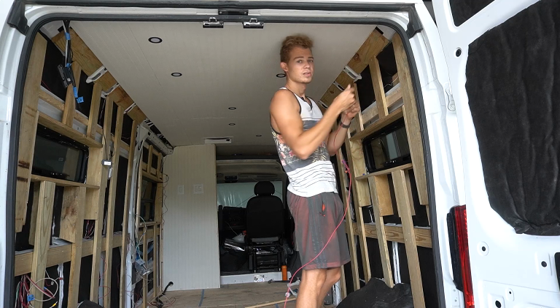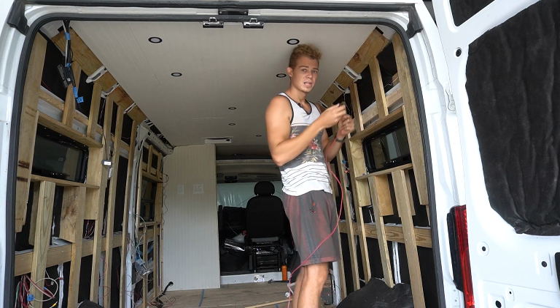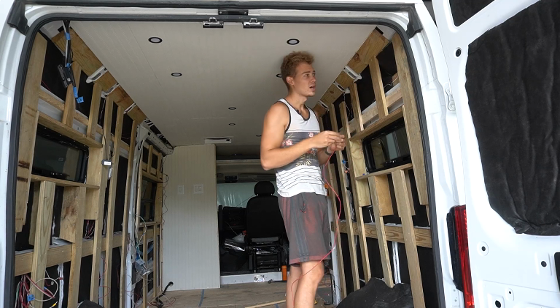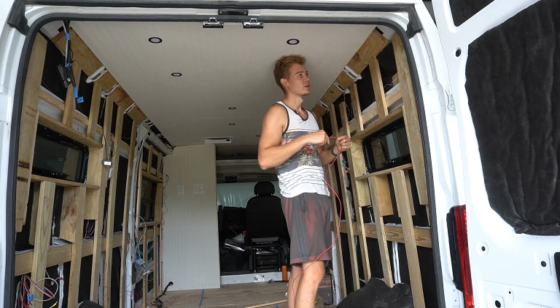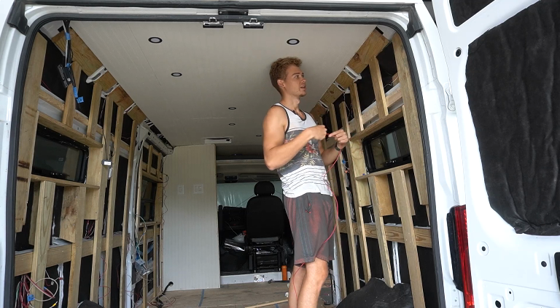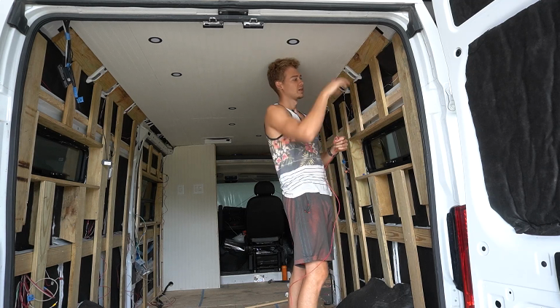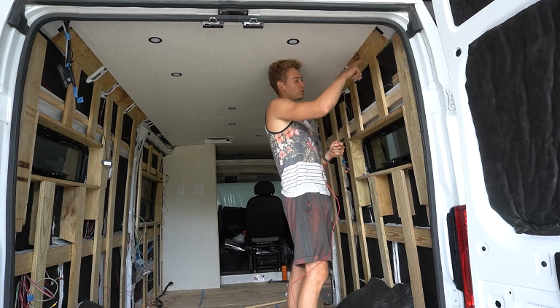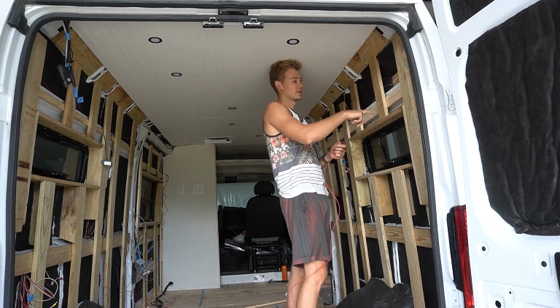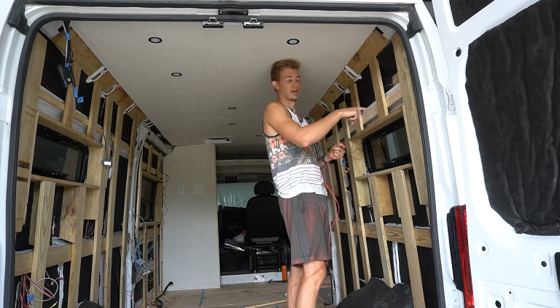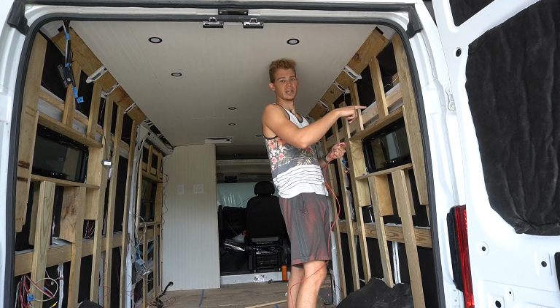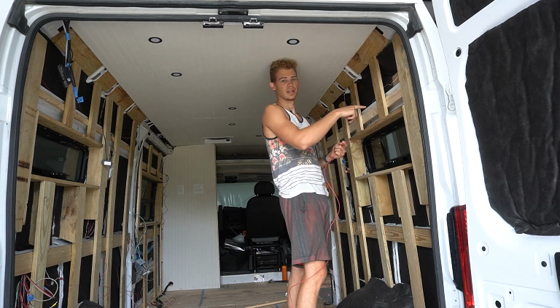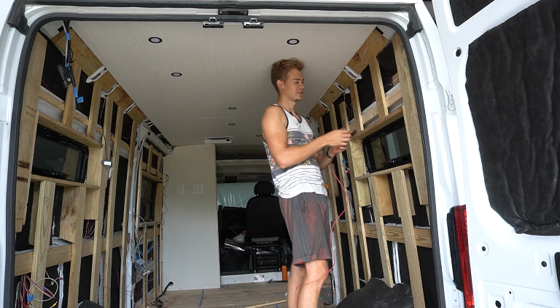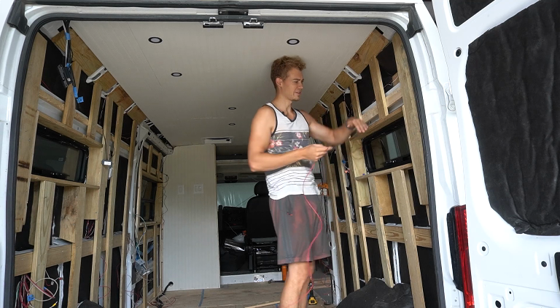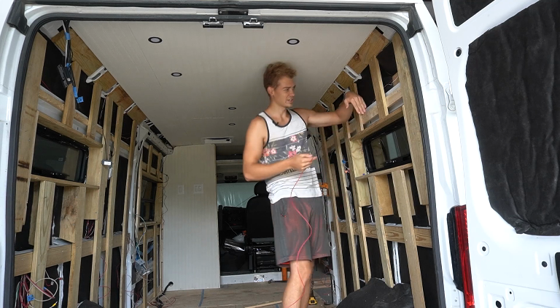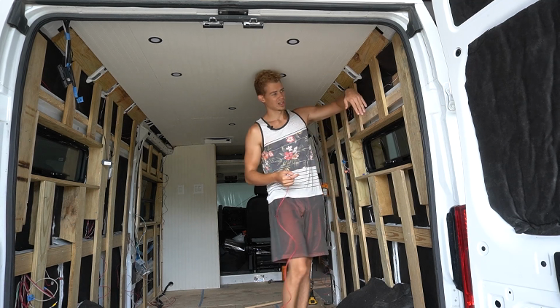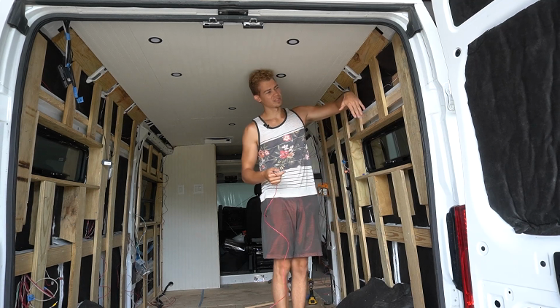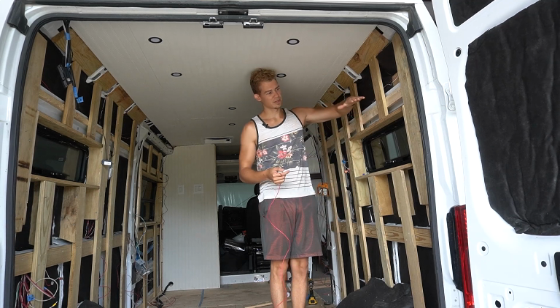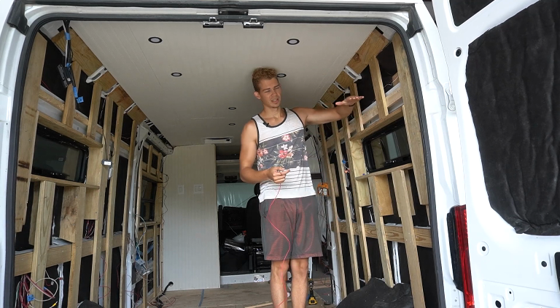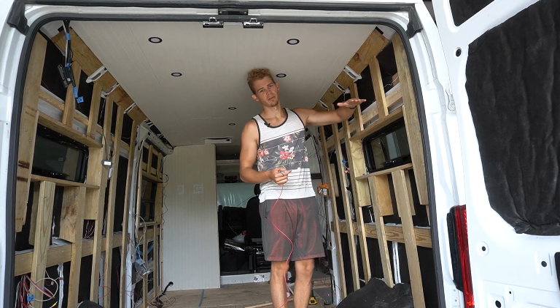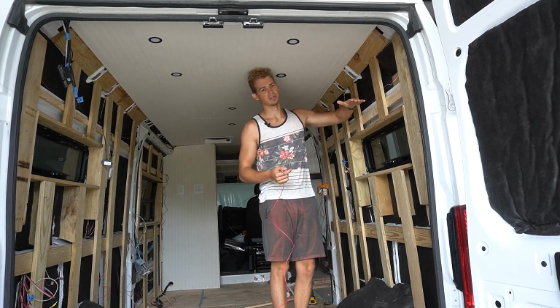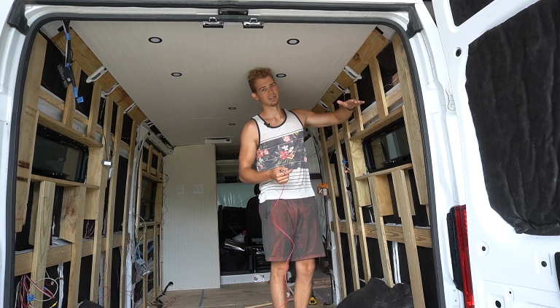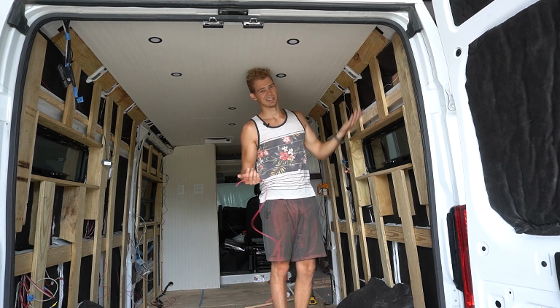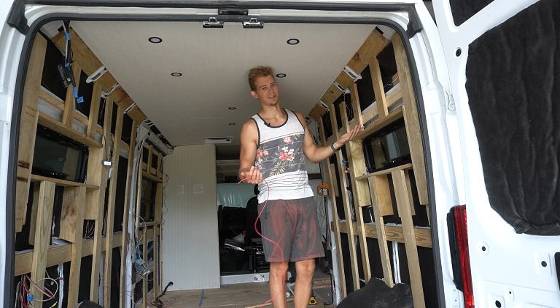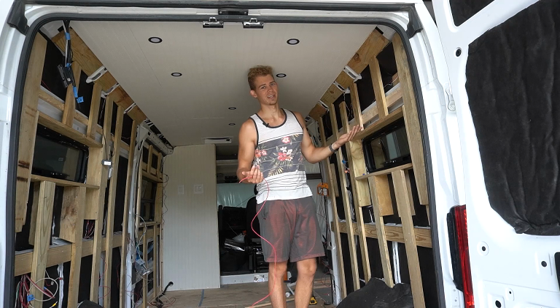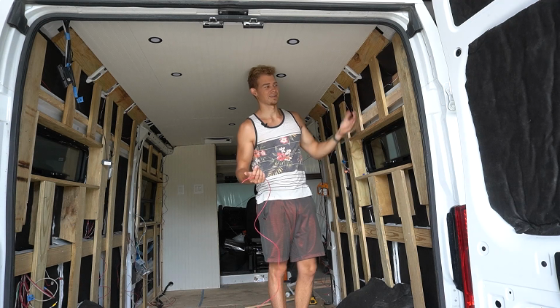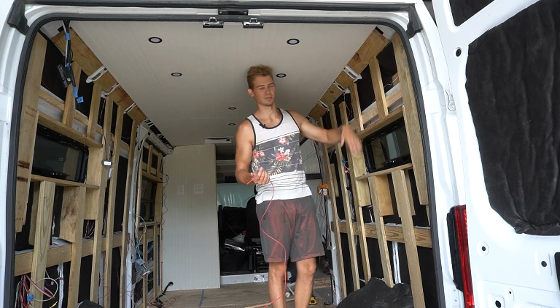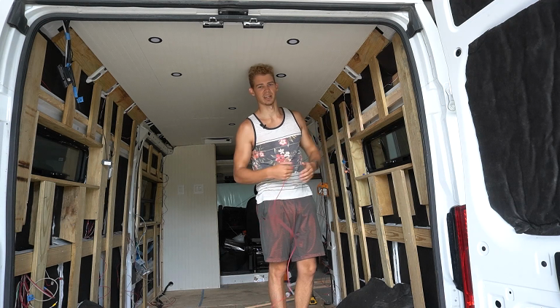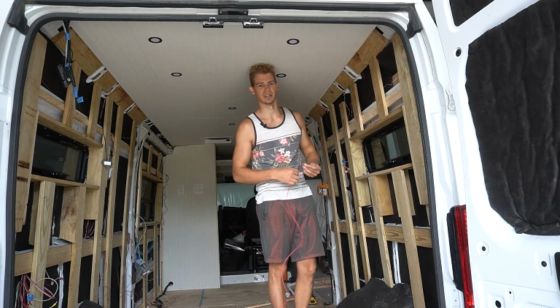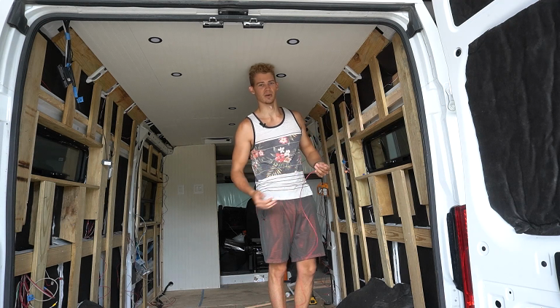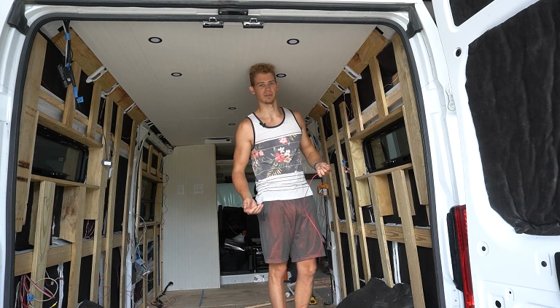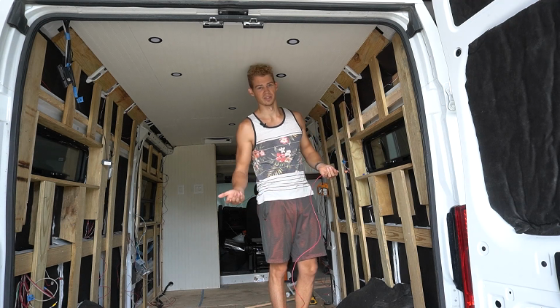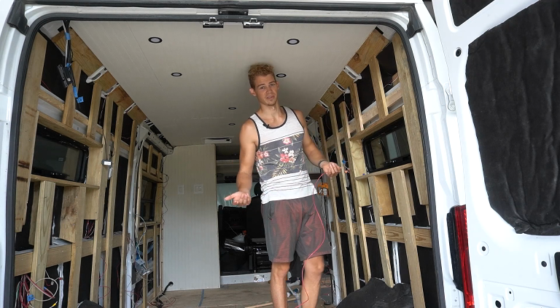This last wire we're going to run - we're just going to have it dead-ended right here because eventually on the bottom of this cabinet I want a fan over the bed. It gets hot and it'd be nice to have a low-amp, high-efficiency fan.